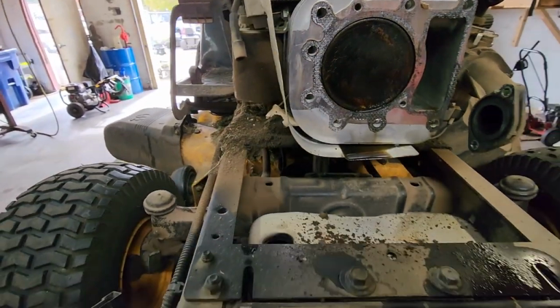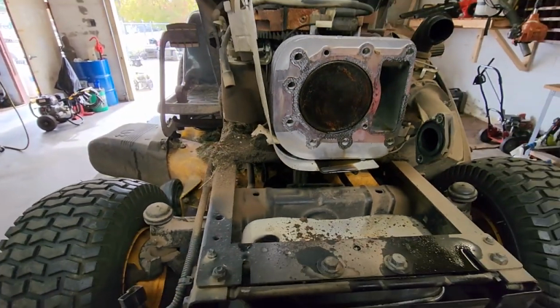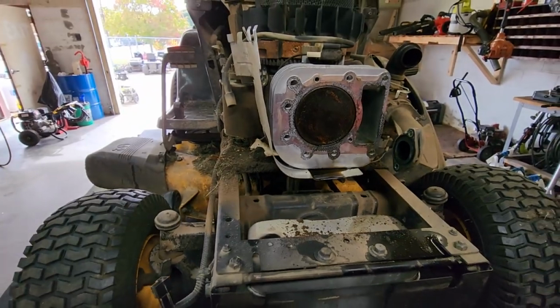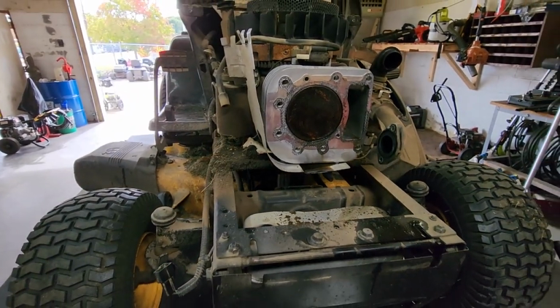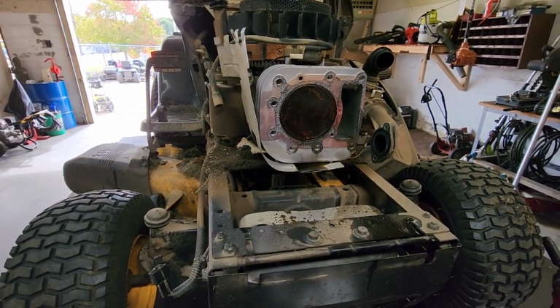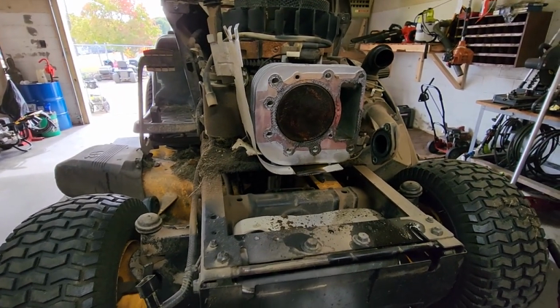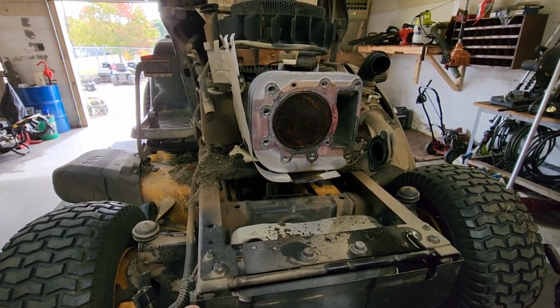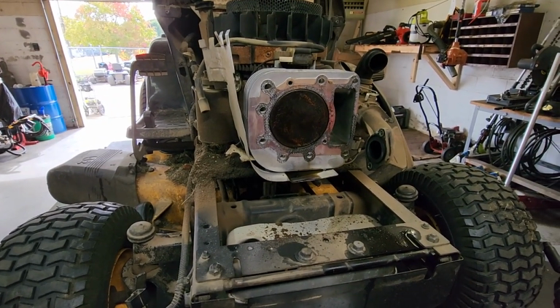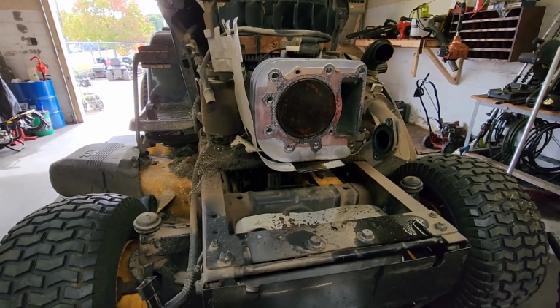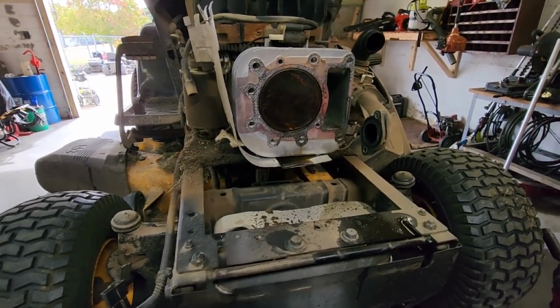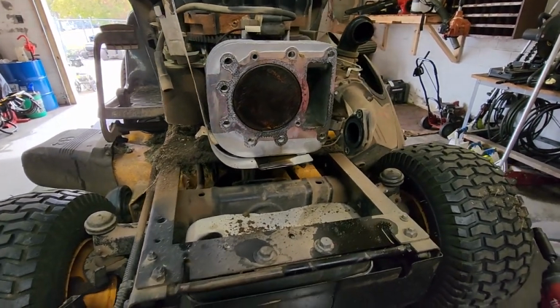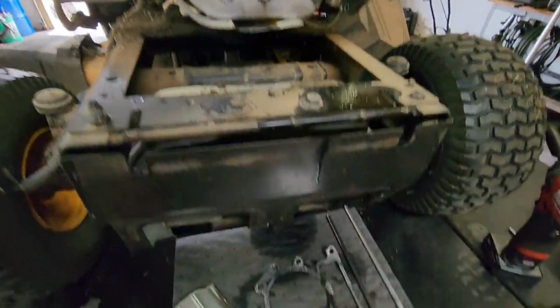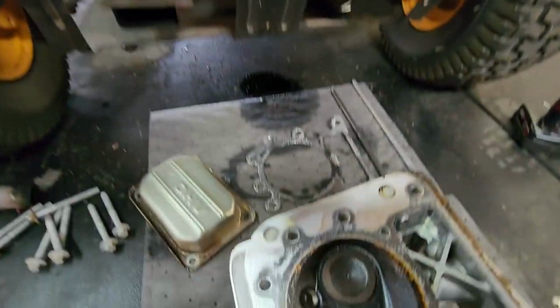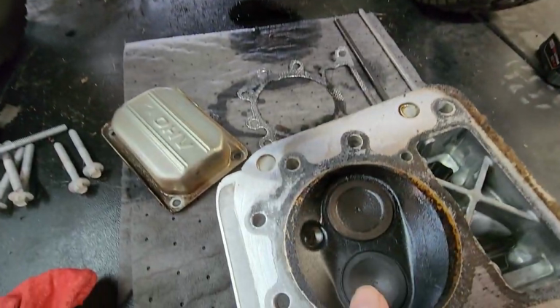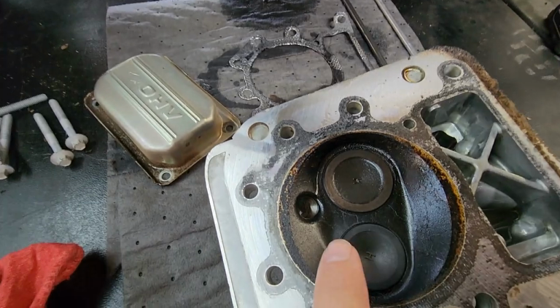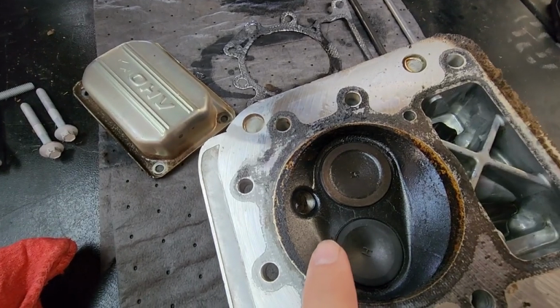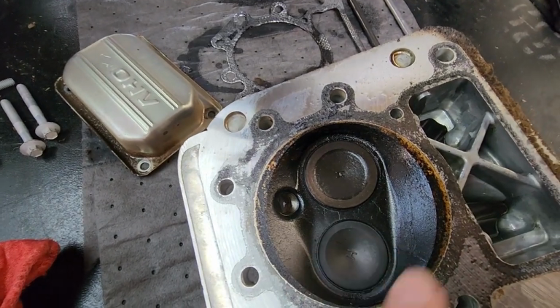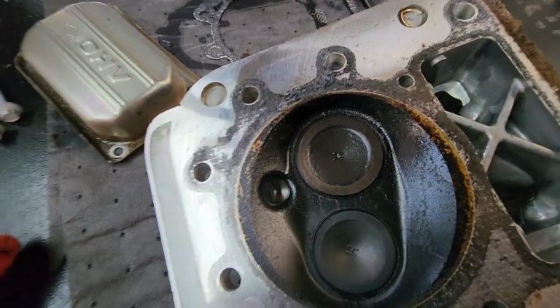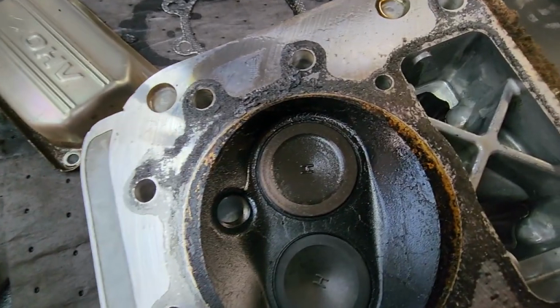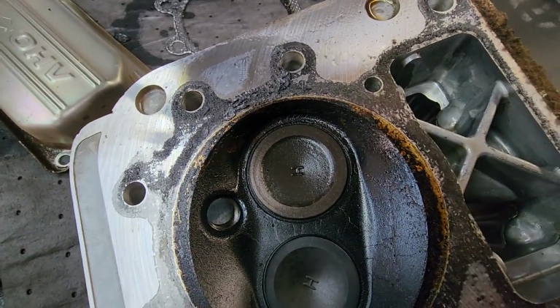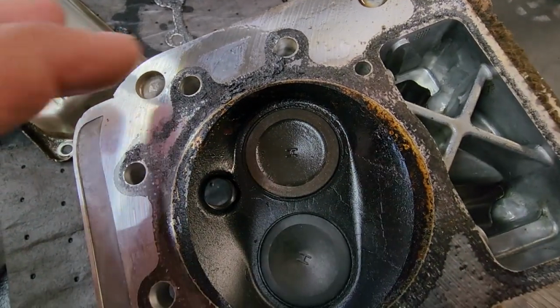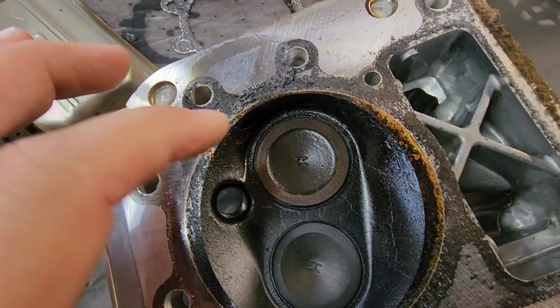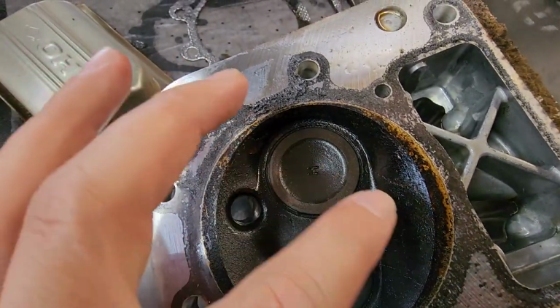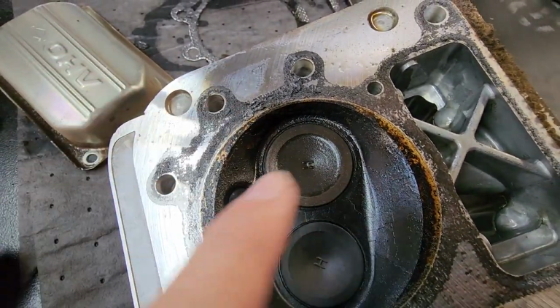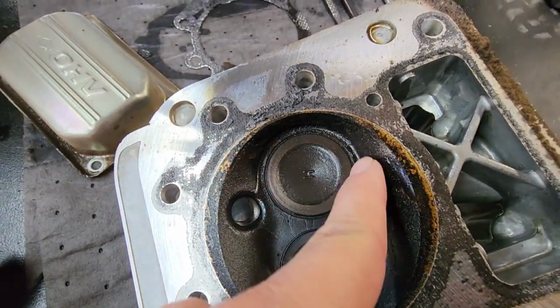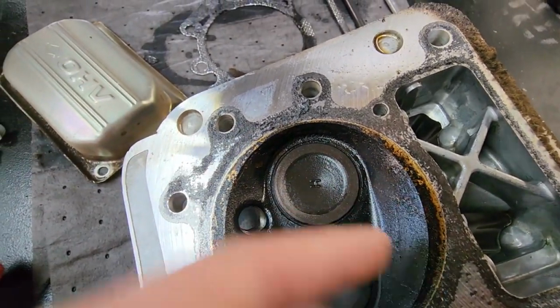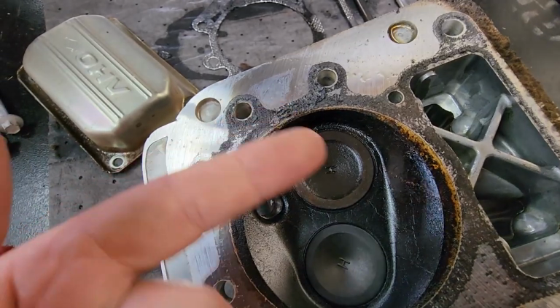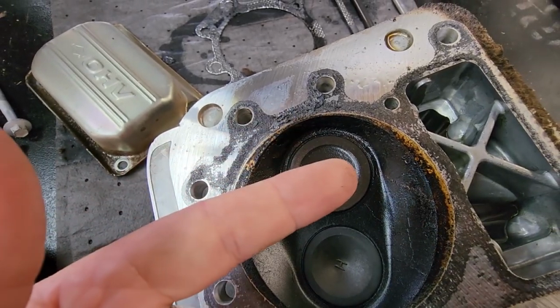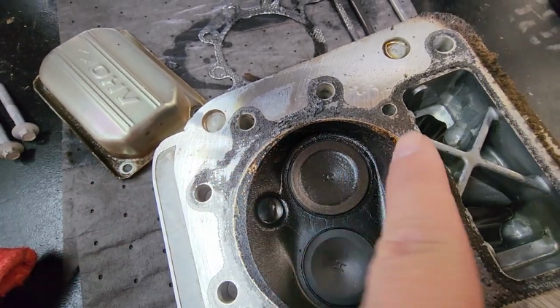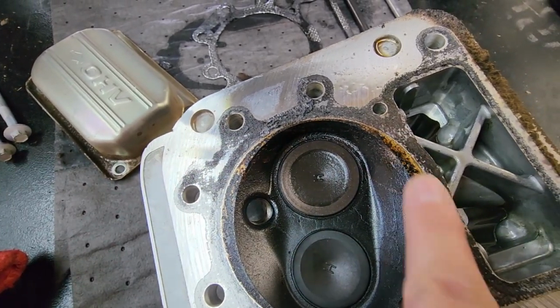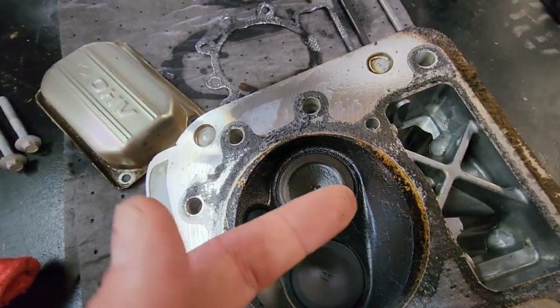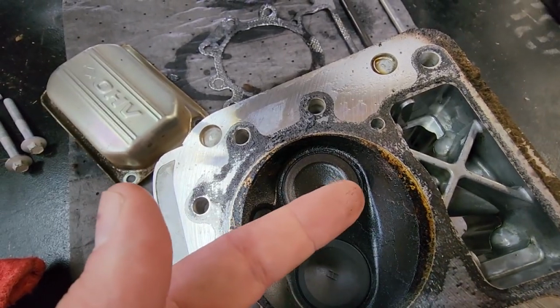It's fouling out the spark plug — the spark plug's getting oily. And as you can see, this is the cylinder head; you can see all the black, very wet oil that's in the head.